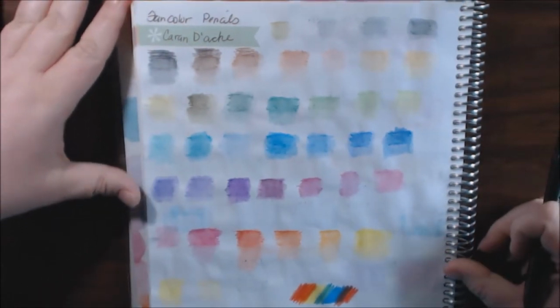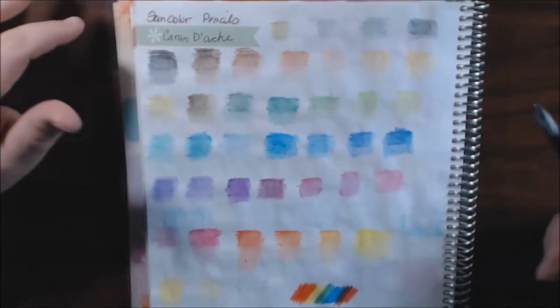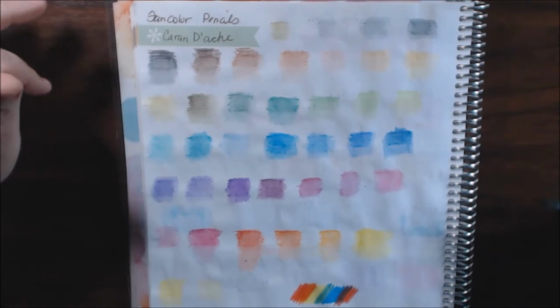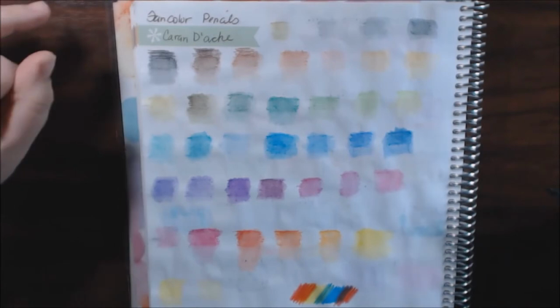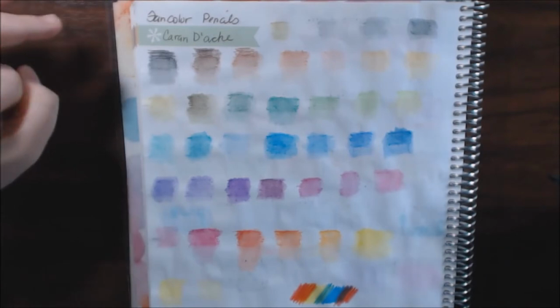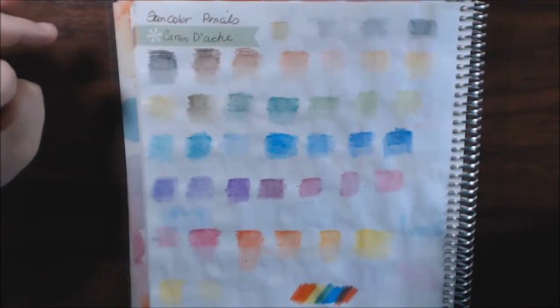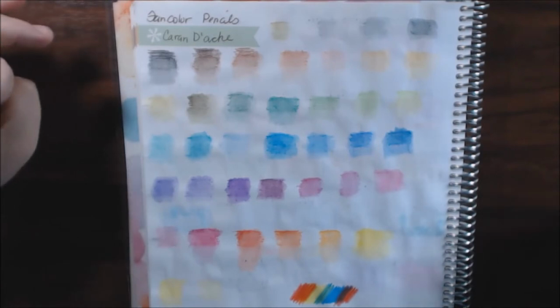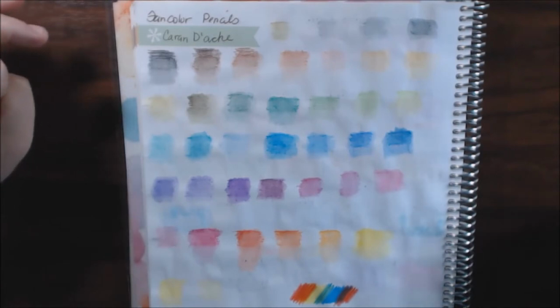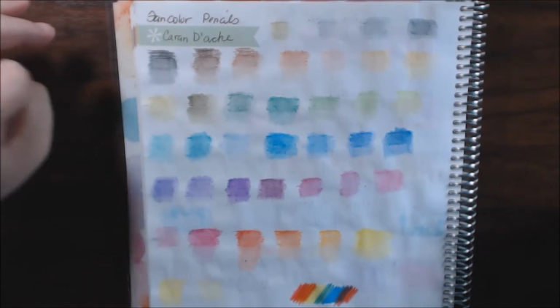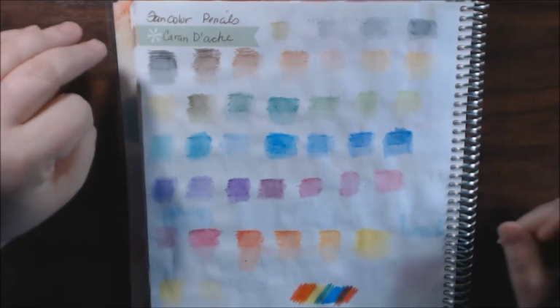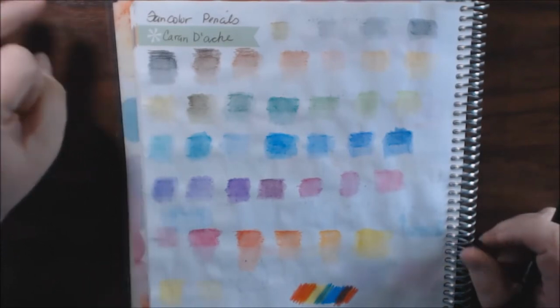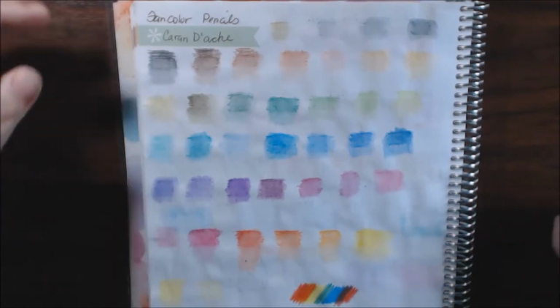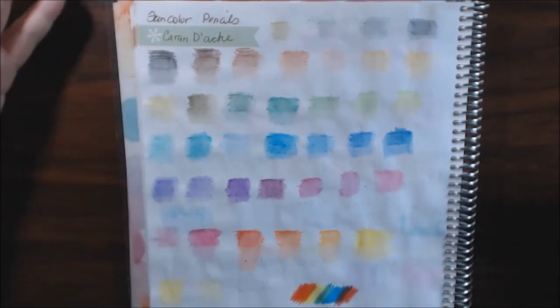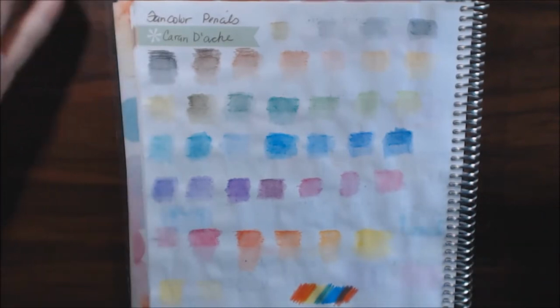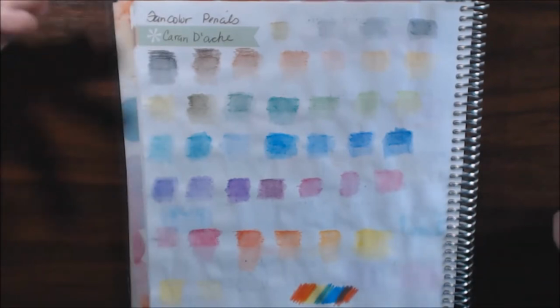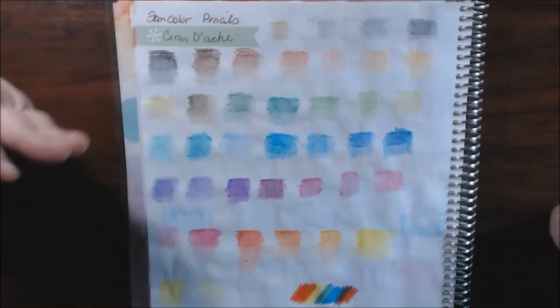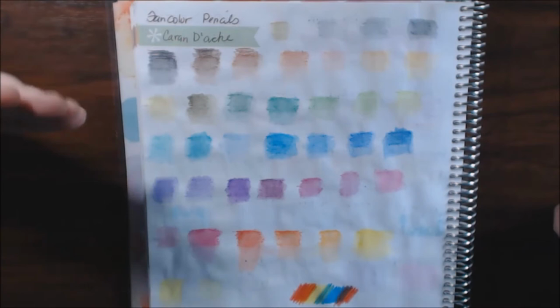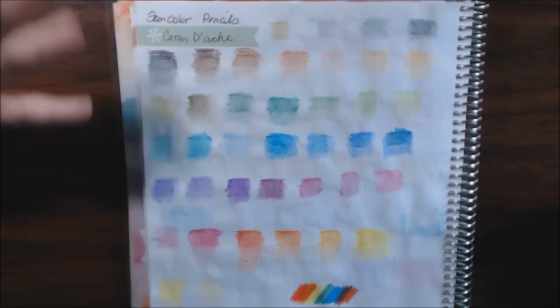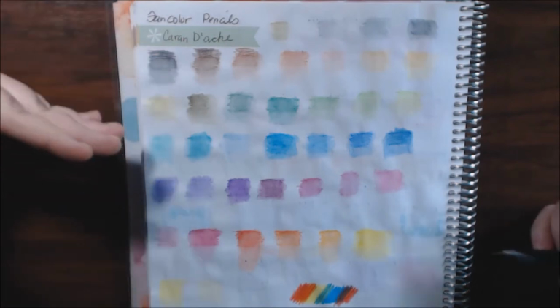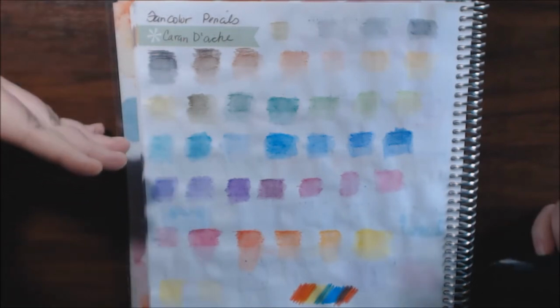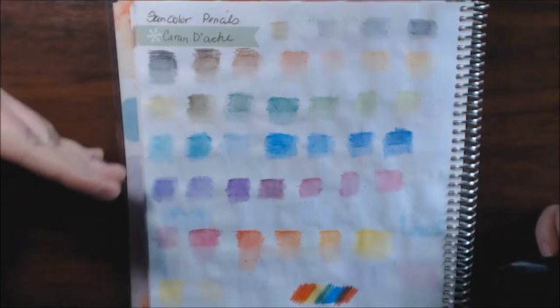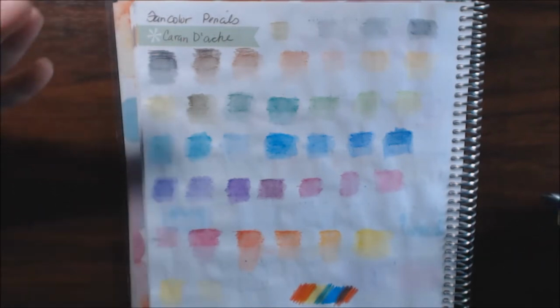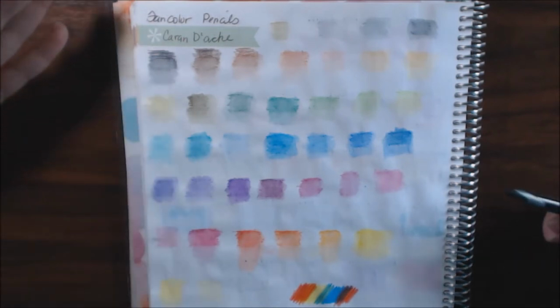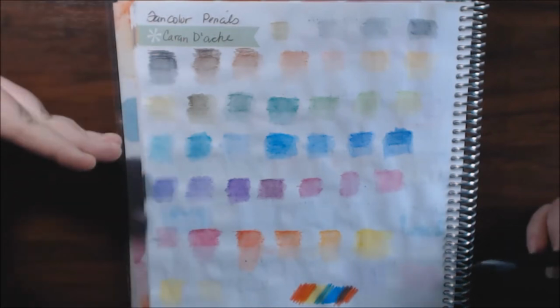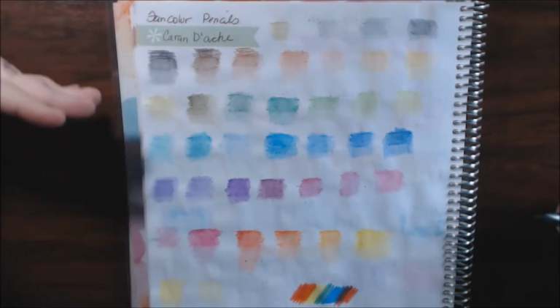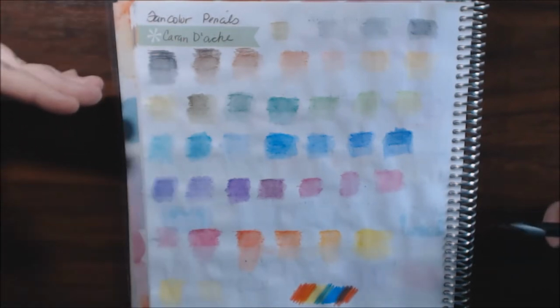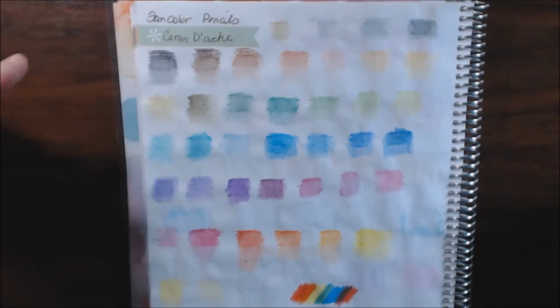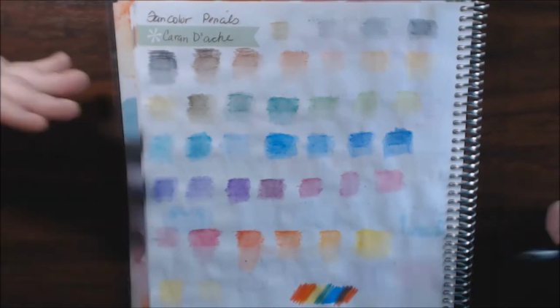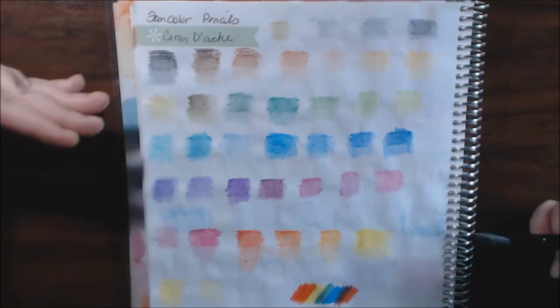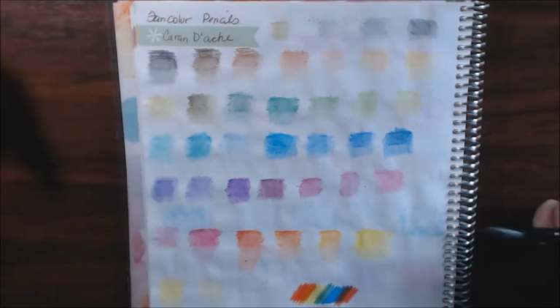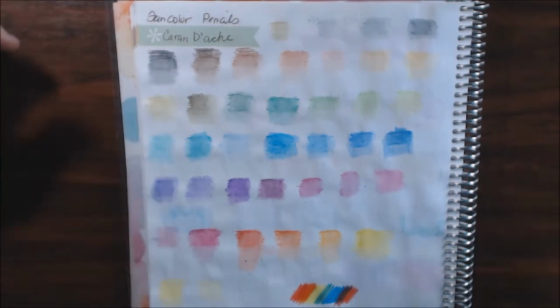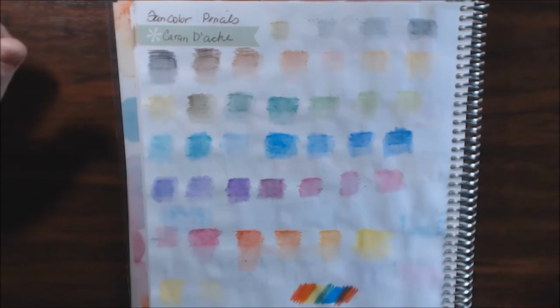There's no brightness to these at all, but sometimes your pictures call for lighter colors, so I'm really glad I have this set.